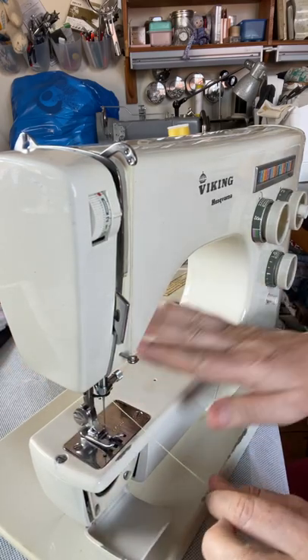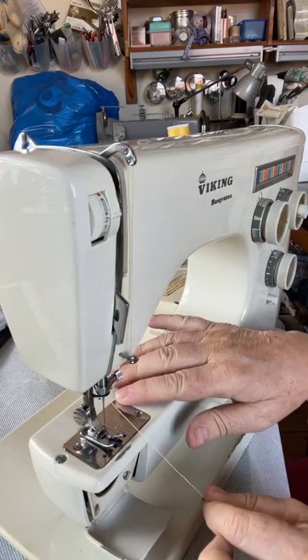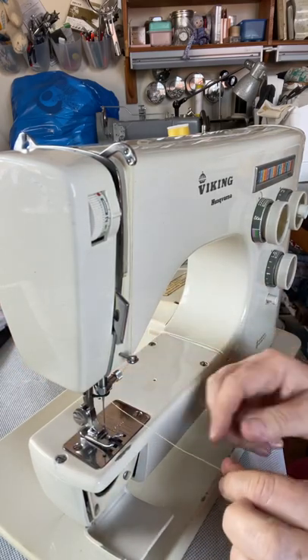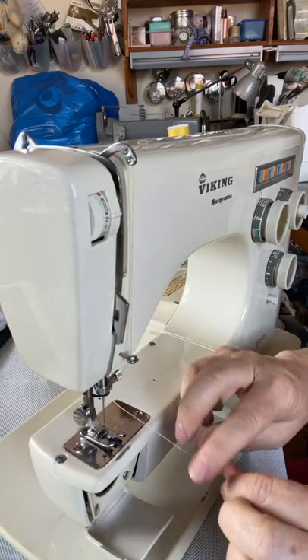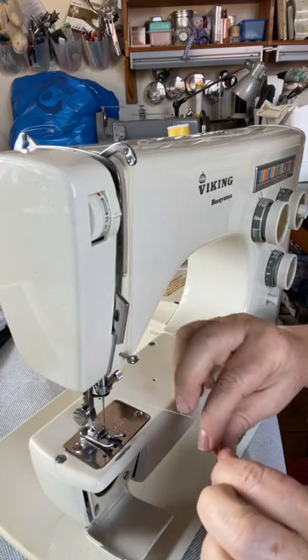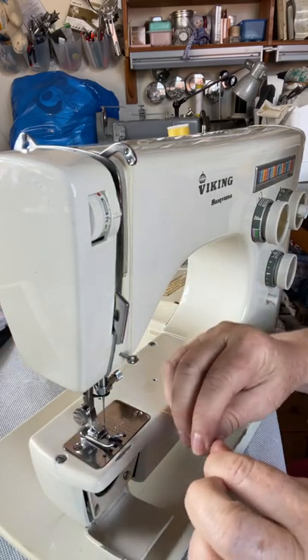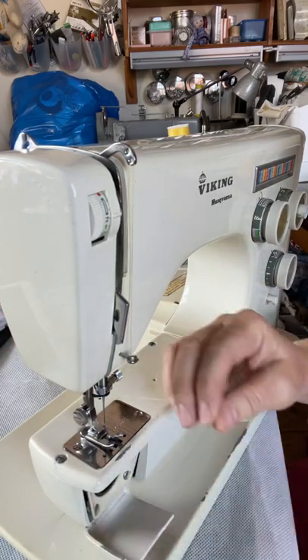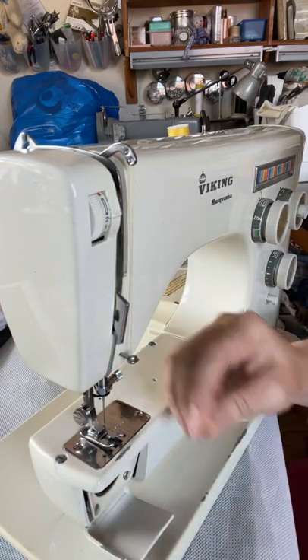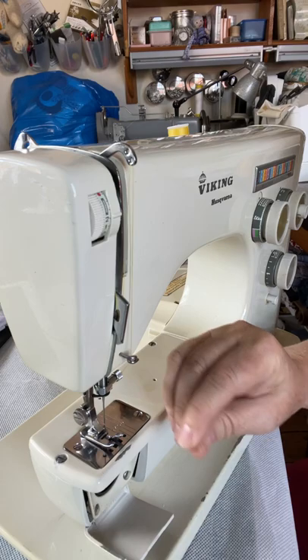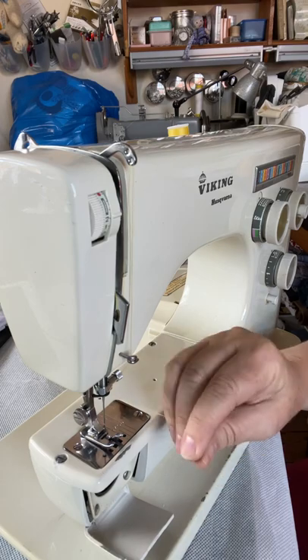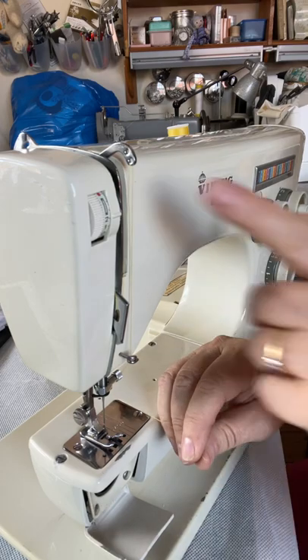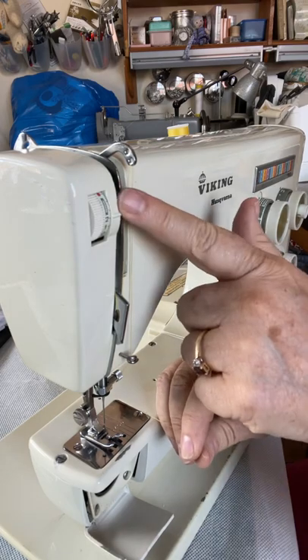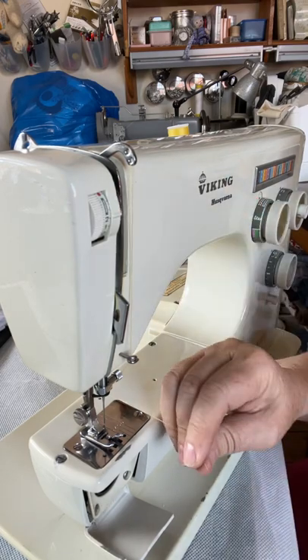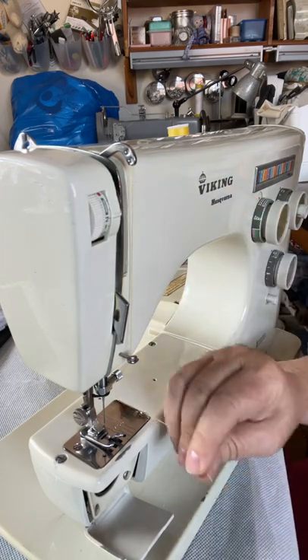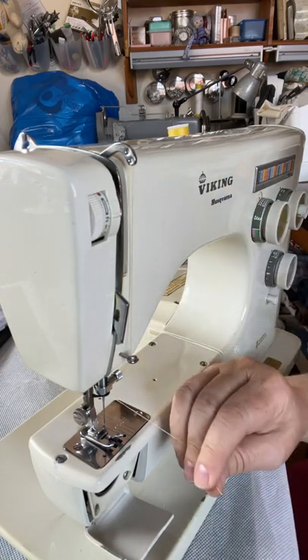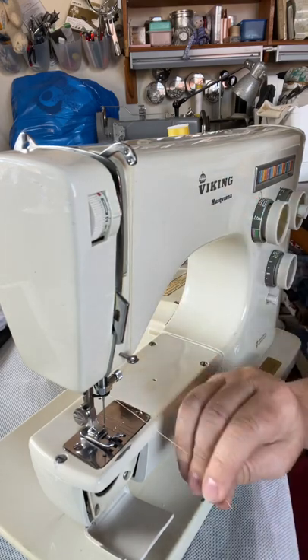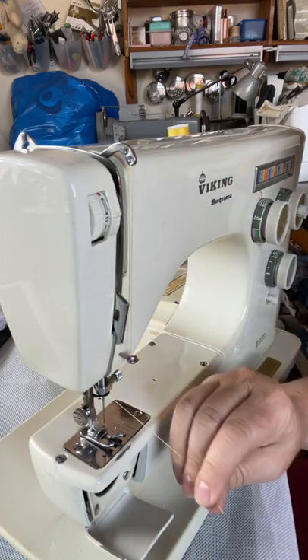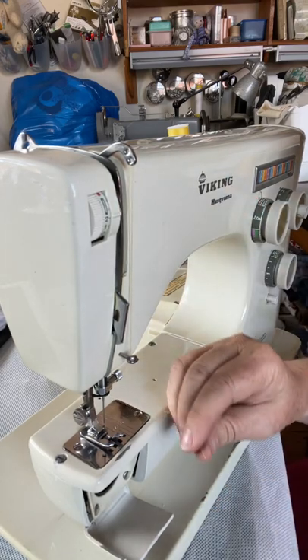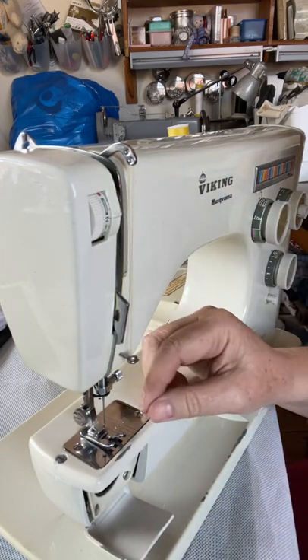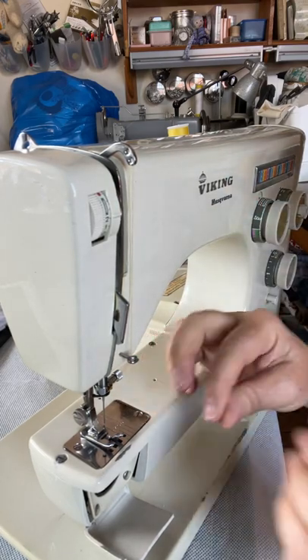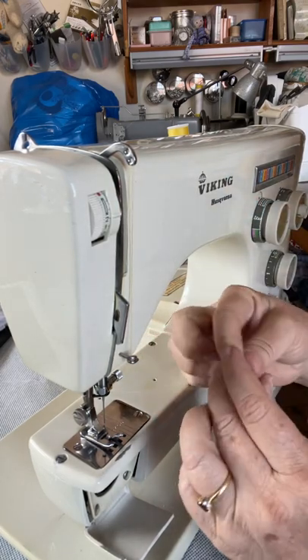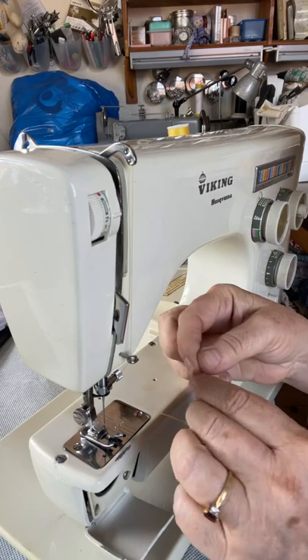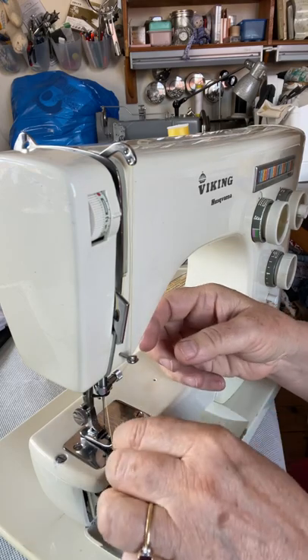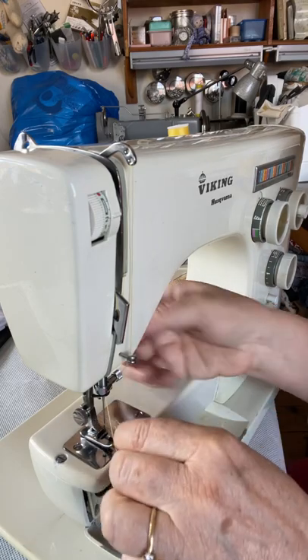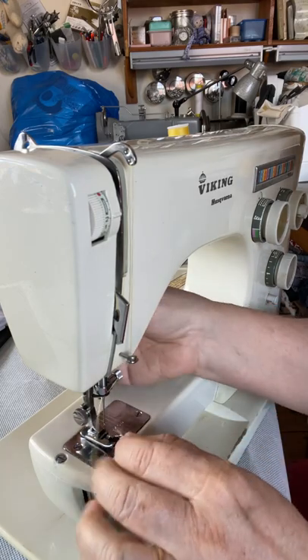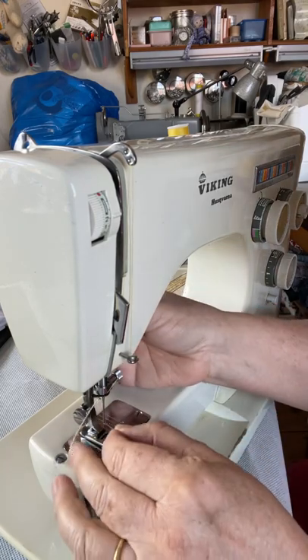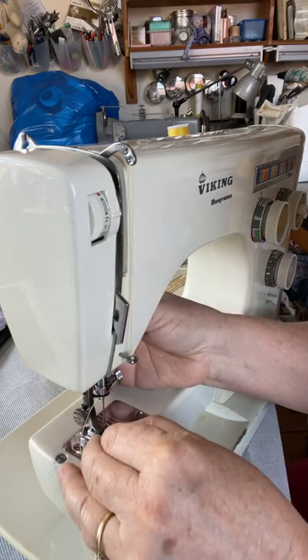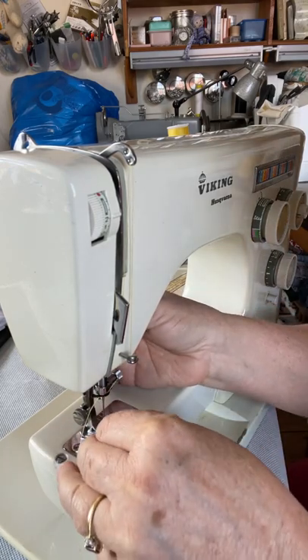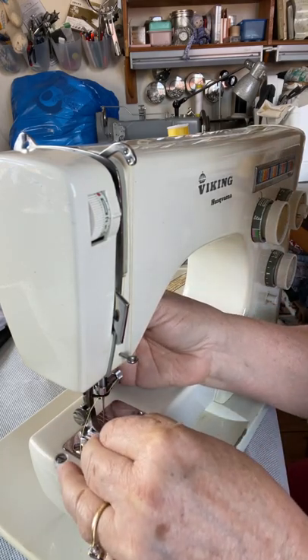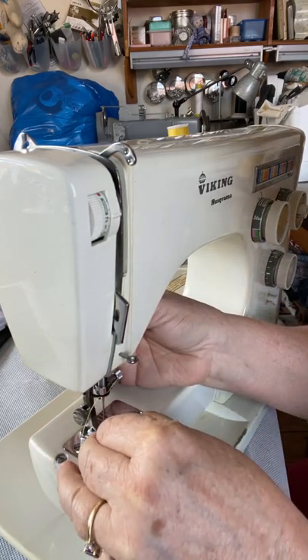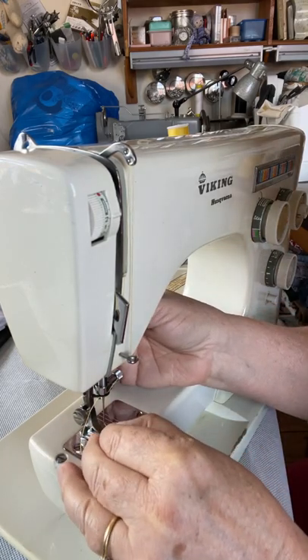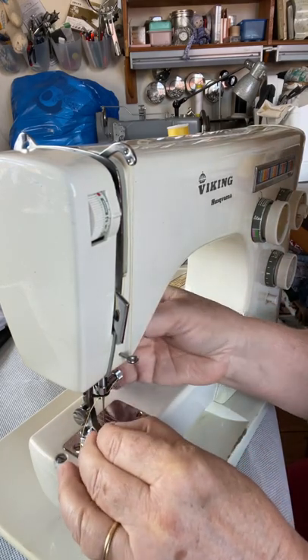At this point I put the presser foot down so that the tension discs up here hold the yarn and stop it from pulling through. Then you thread your needle from front to back.